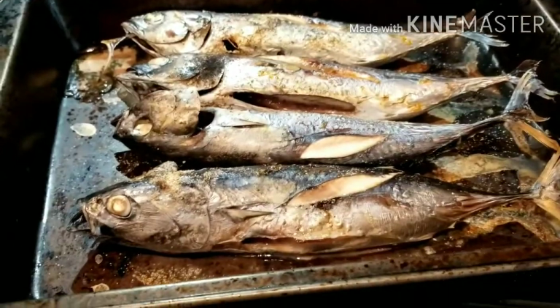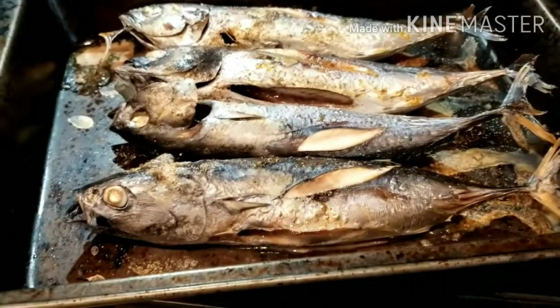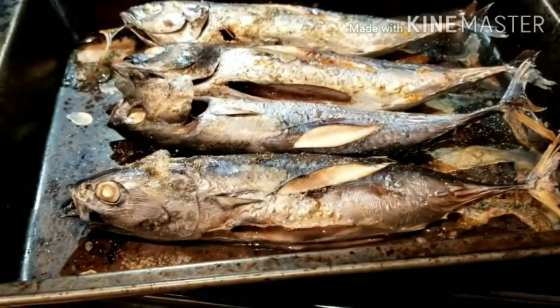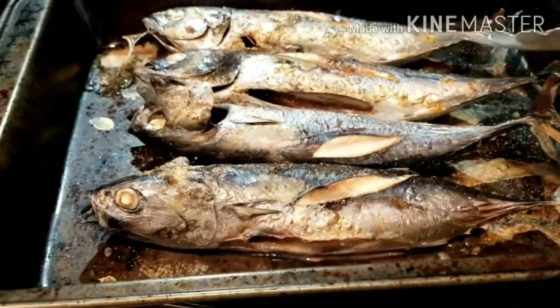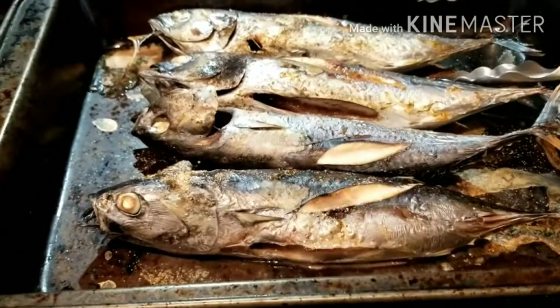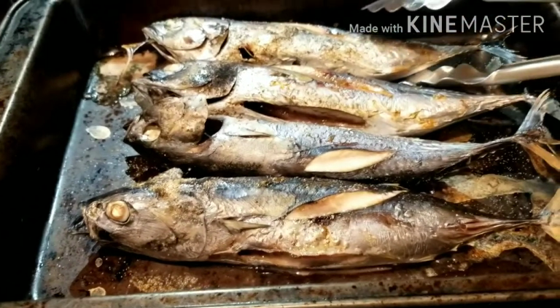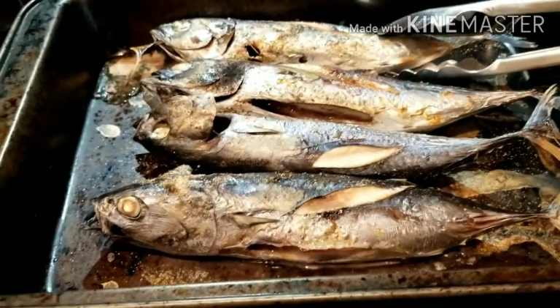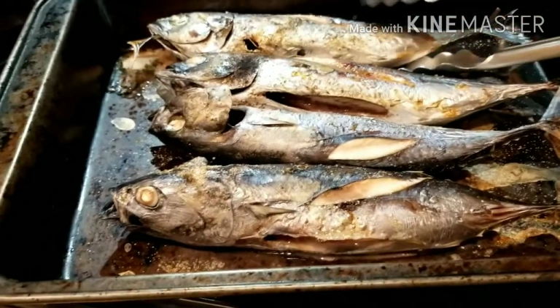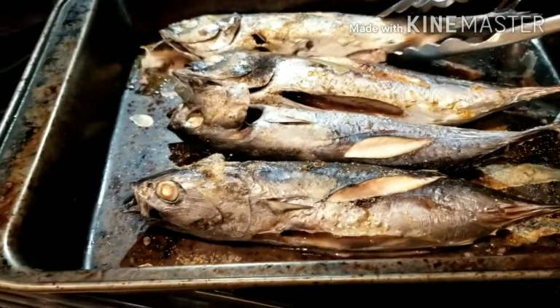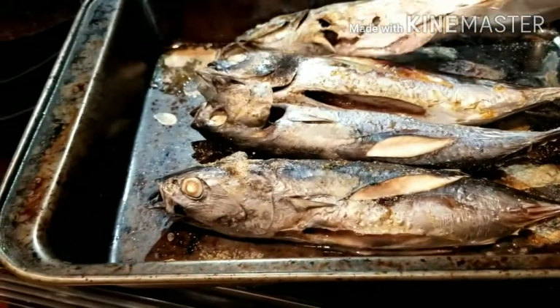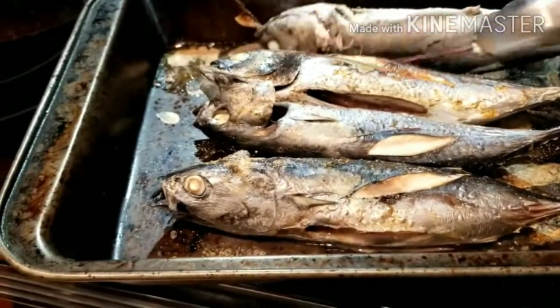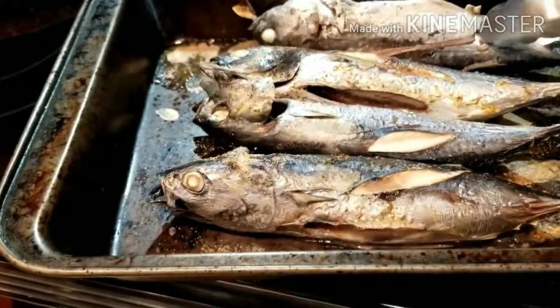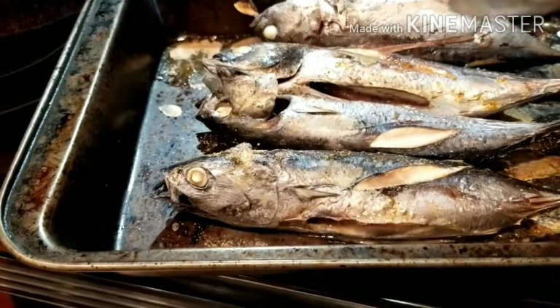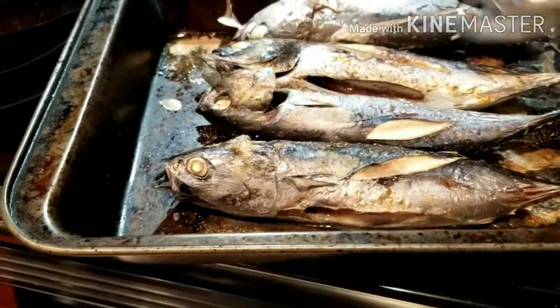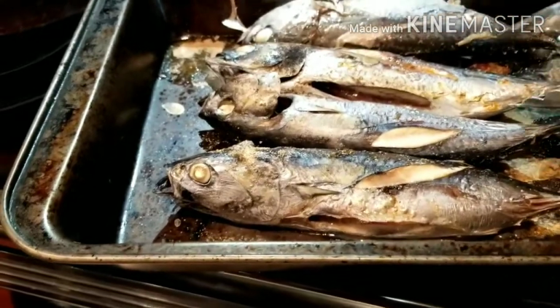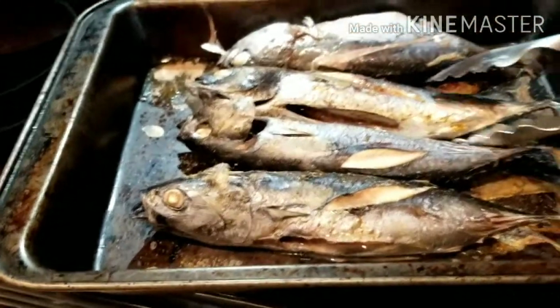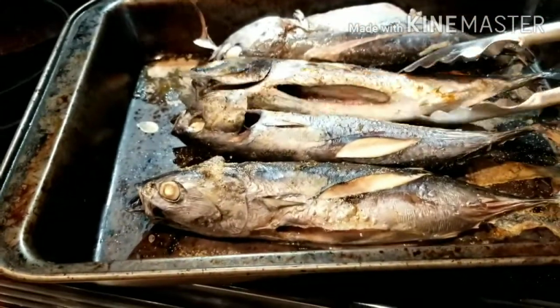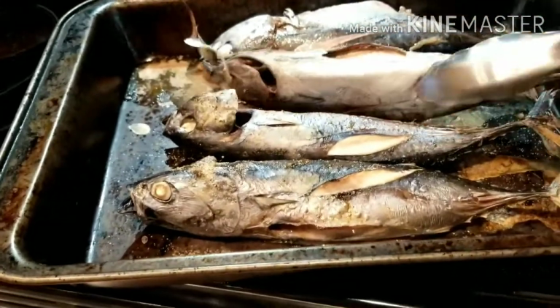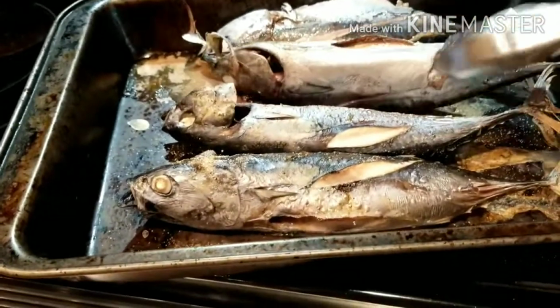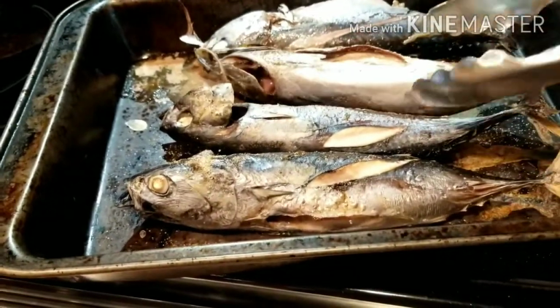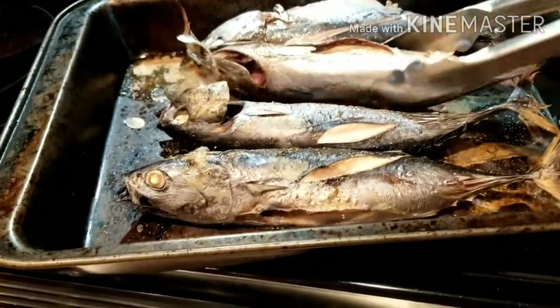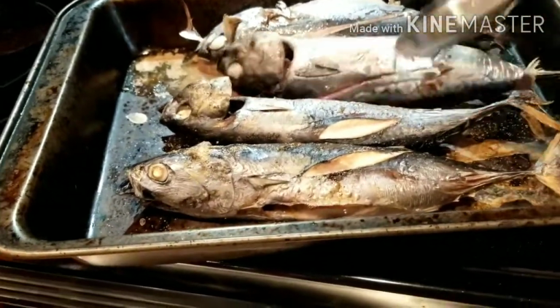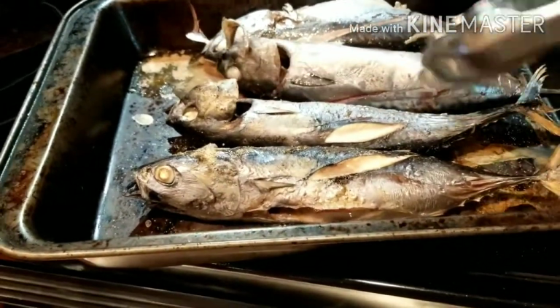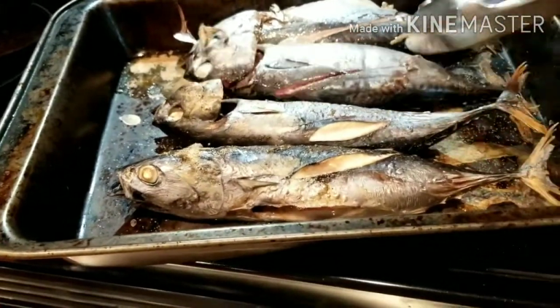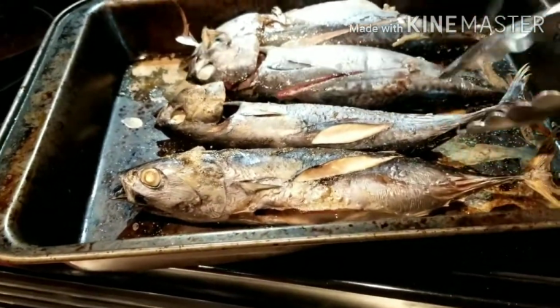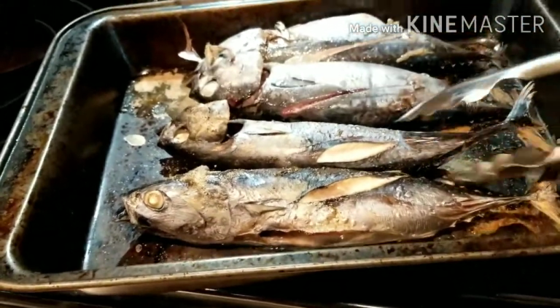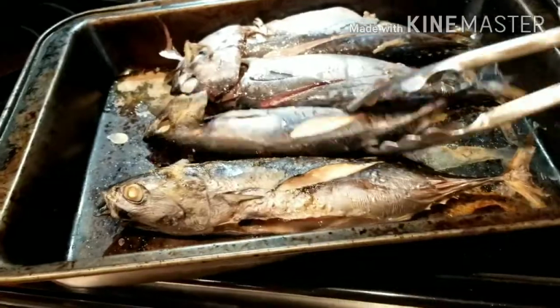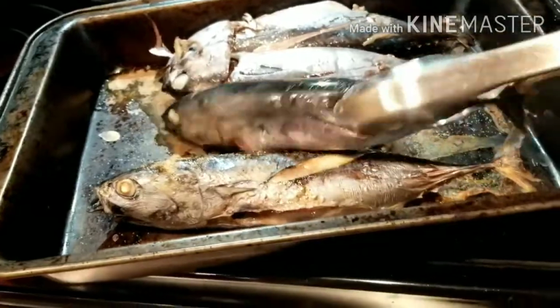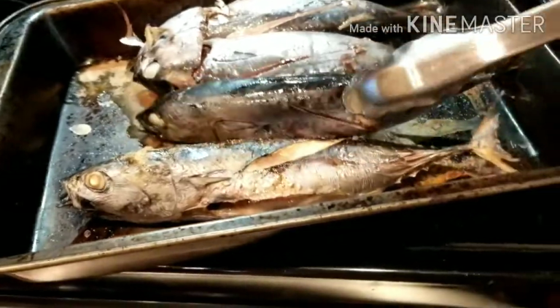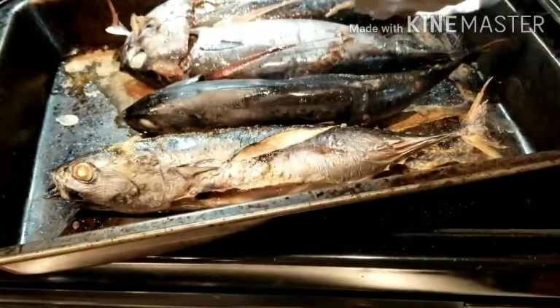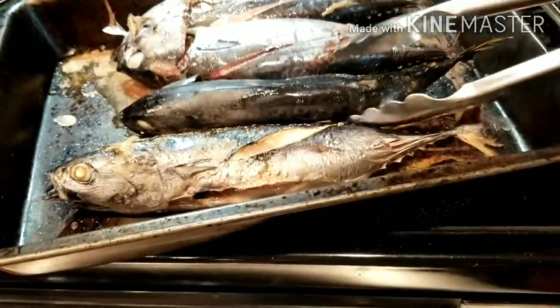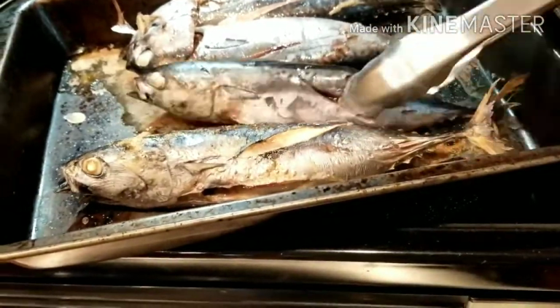I have to turn it on the other side. I just use this broiled in the oven, so it's very convenient — especially if you don't have time to go outside for your grill.